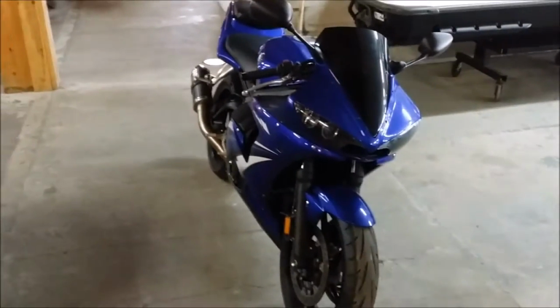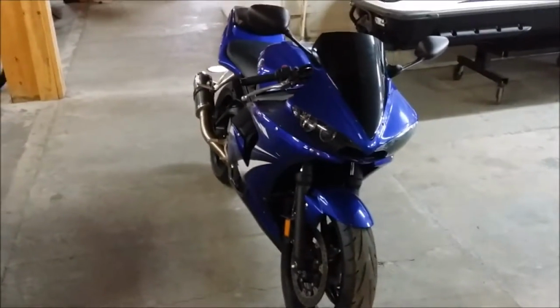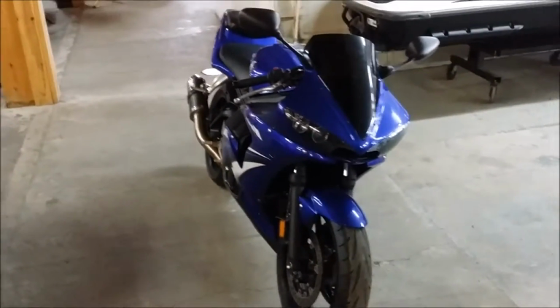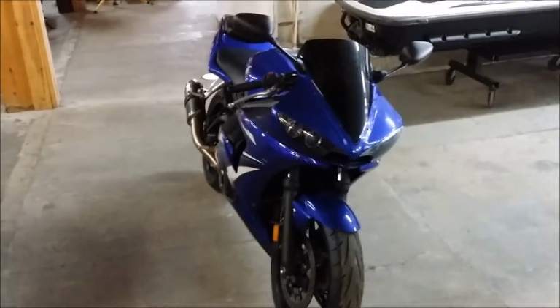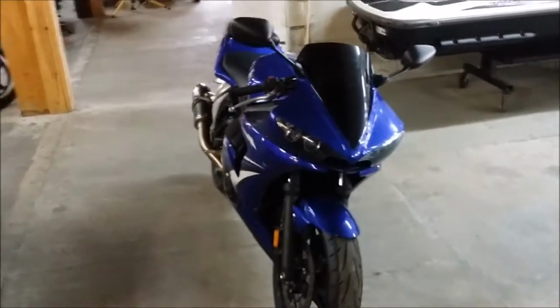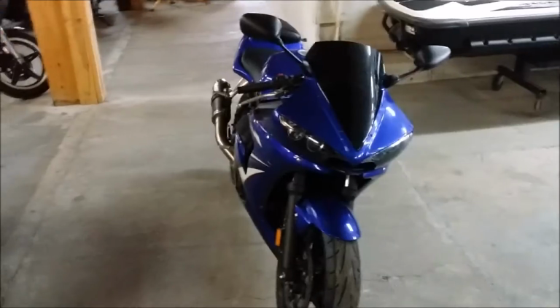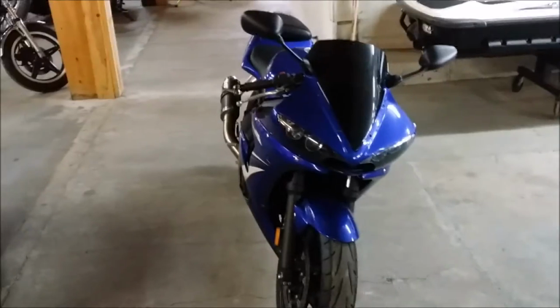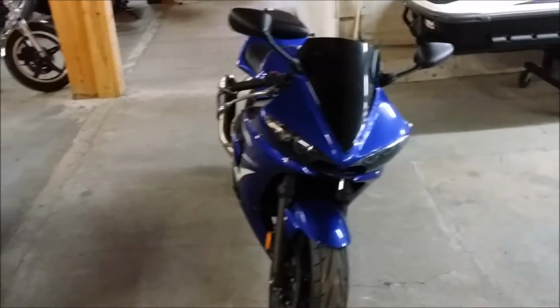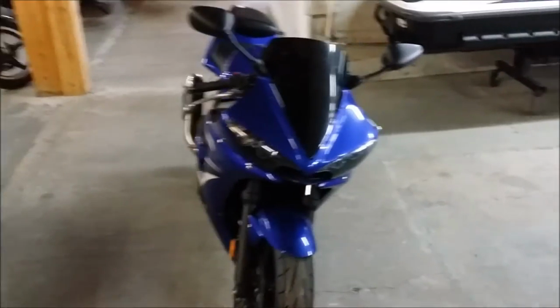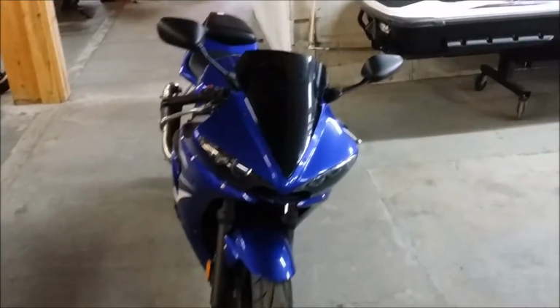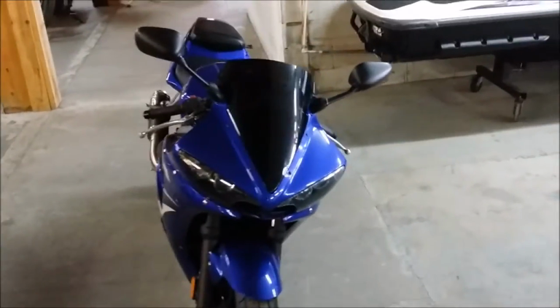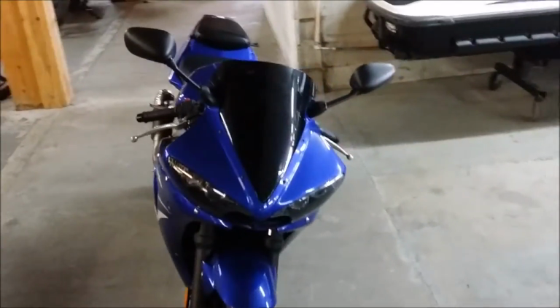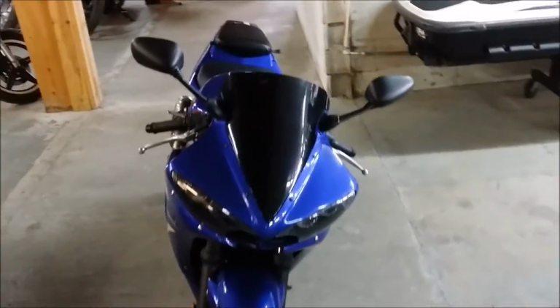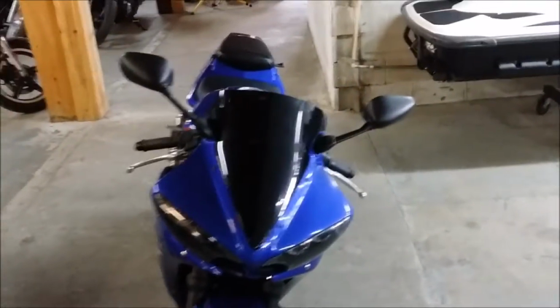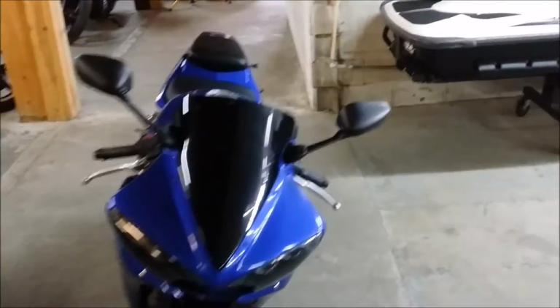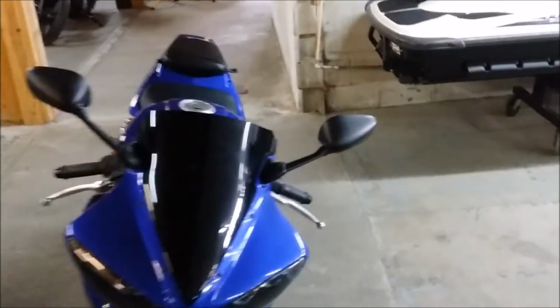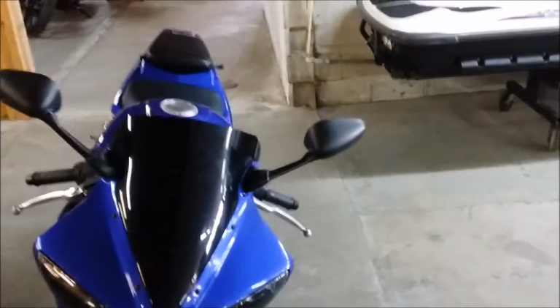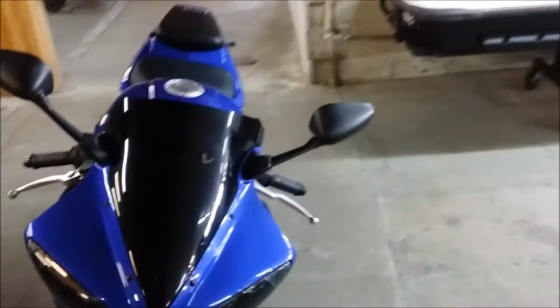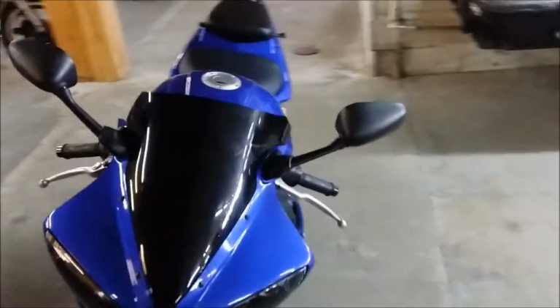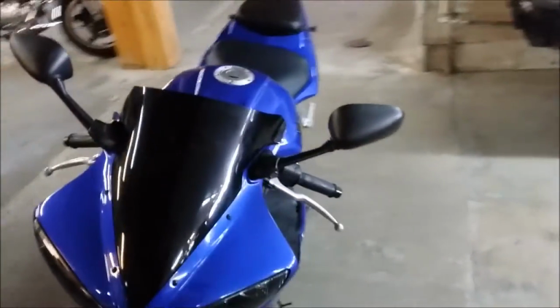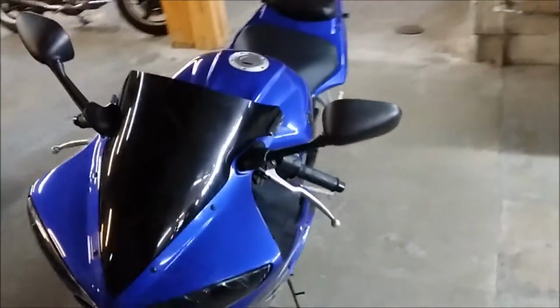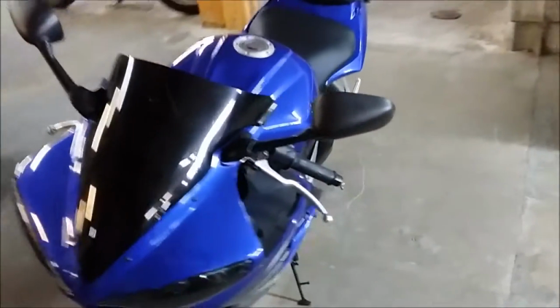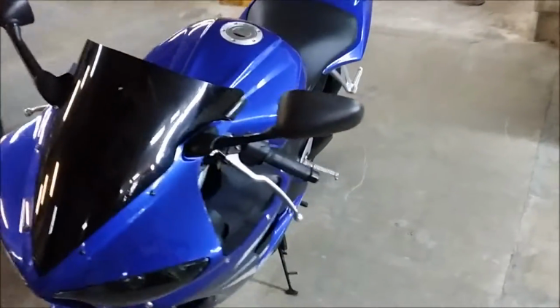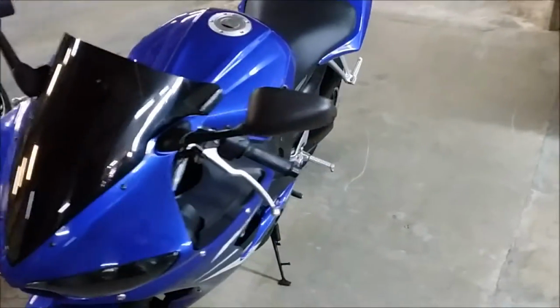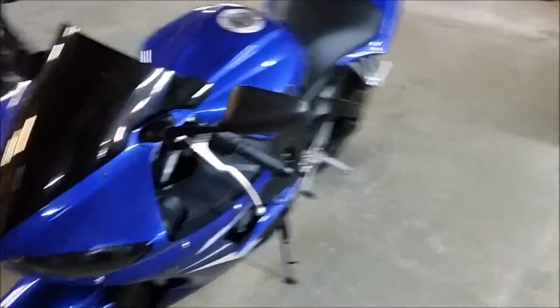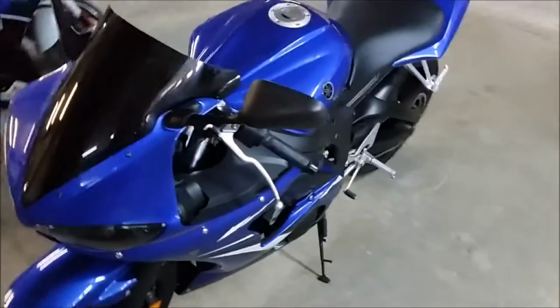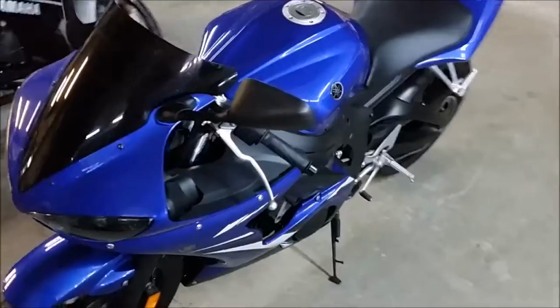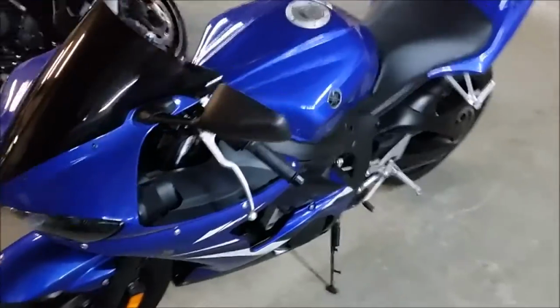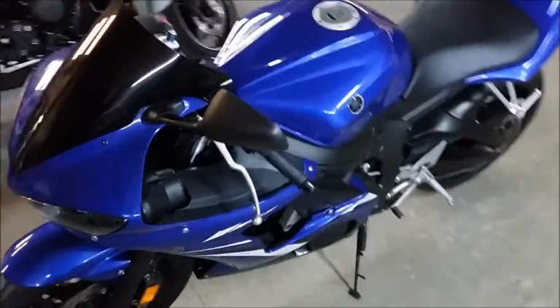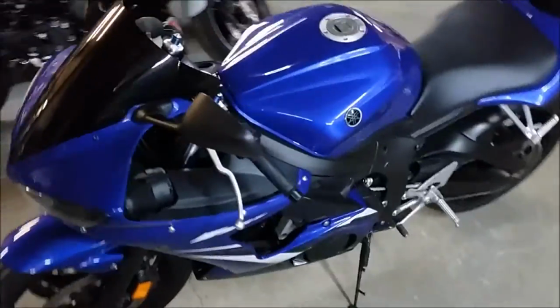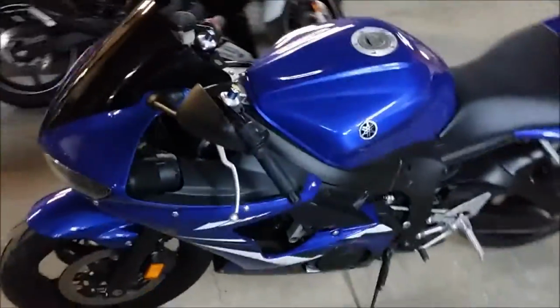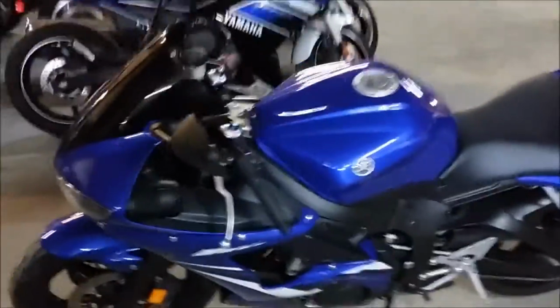This bike has a shorty exhaust — it sounds as cool as it looks. Tear up the streets on this R6 for only $69.99.